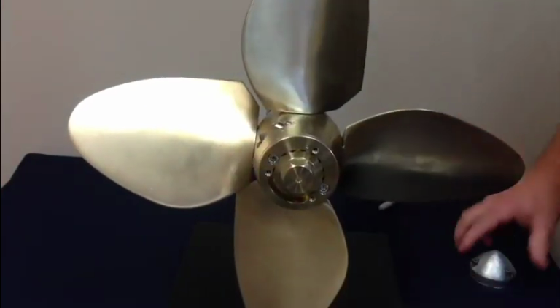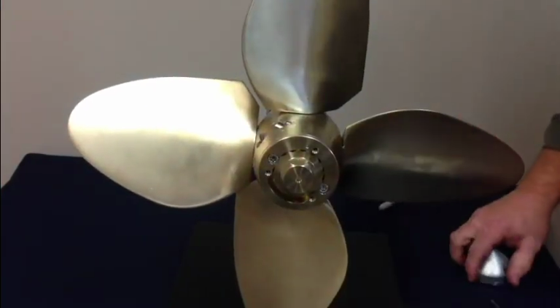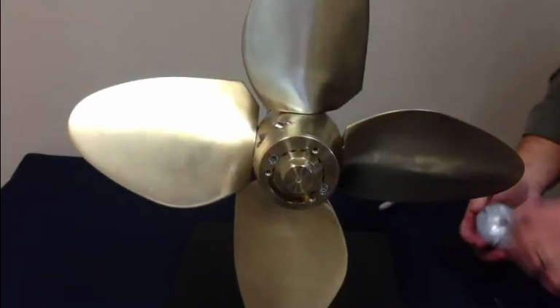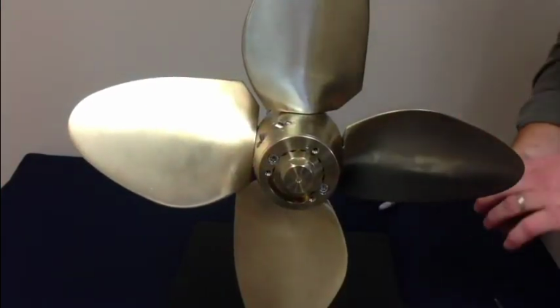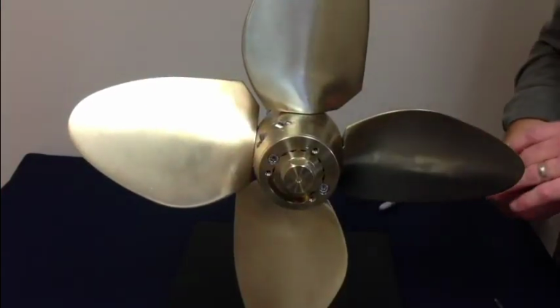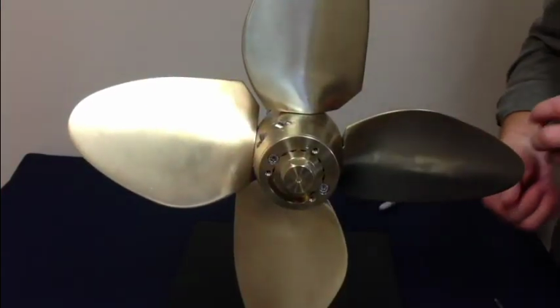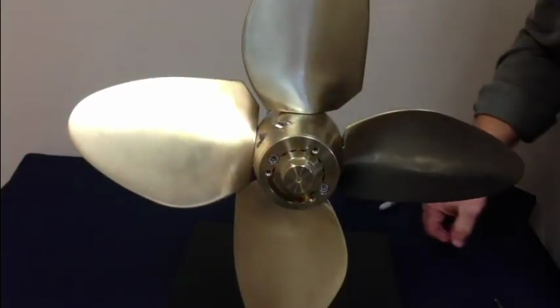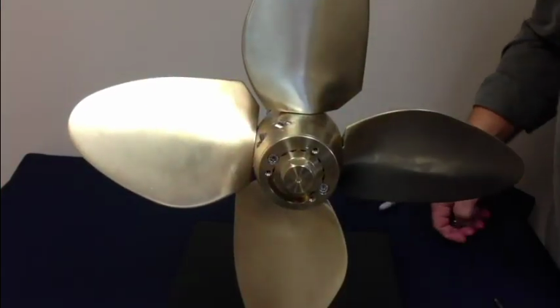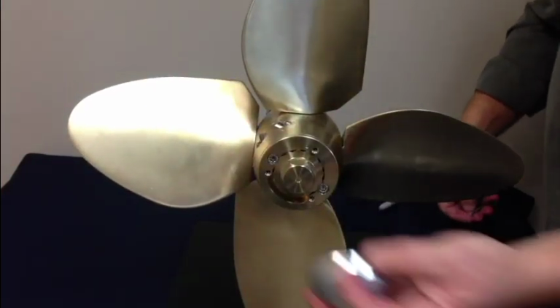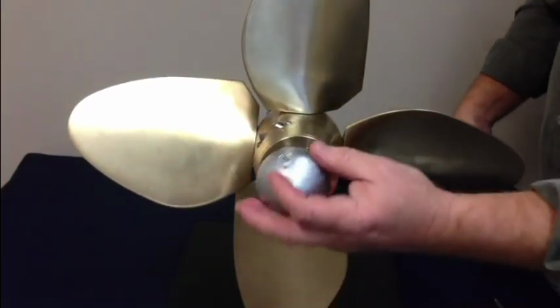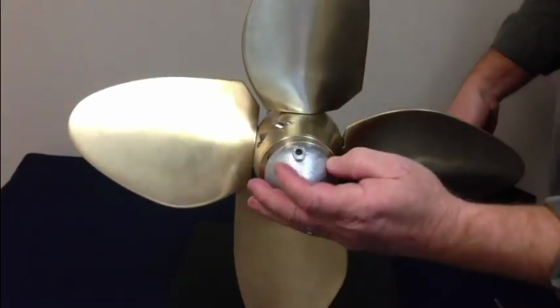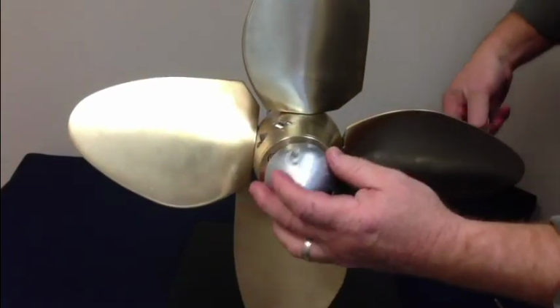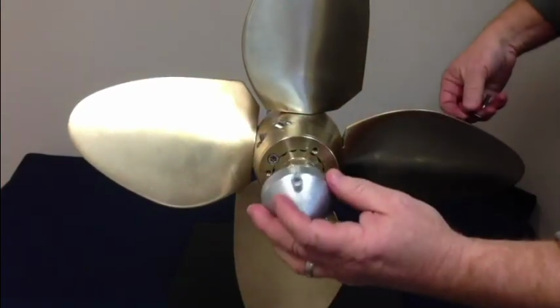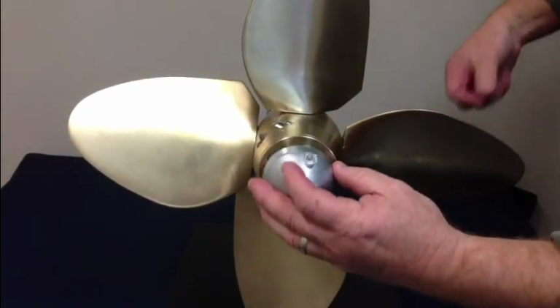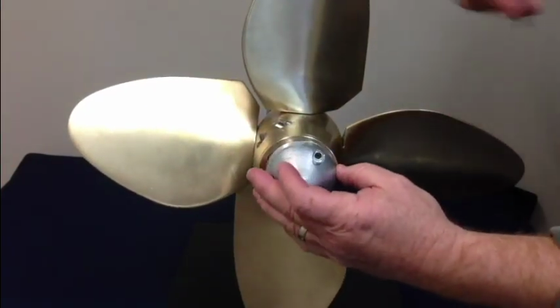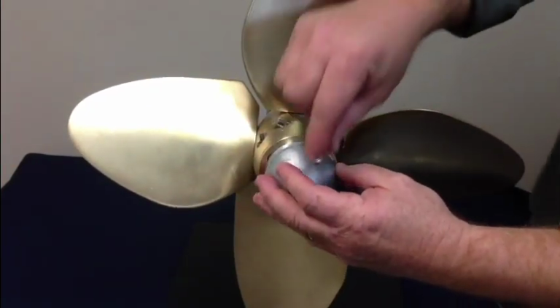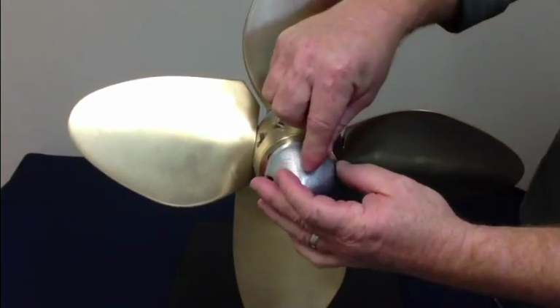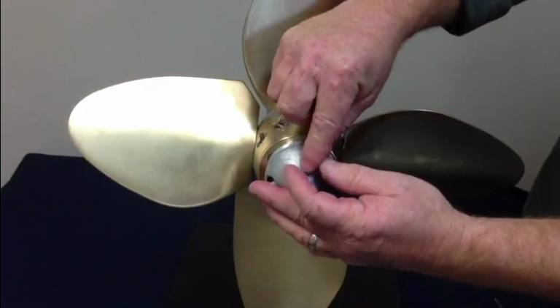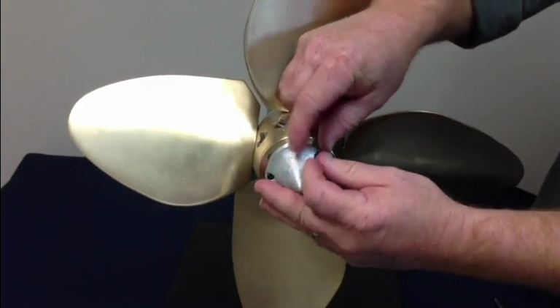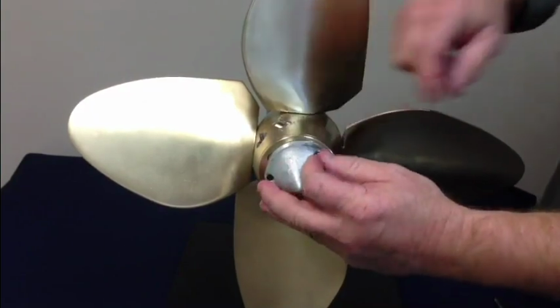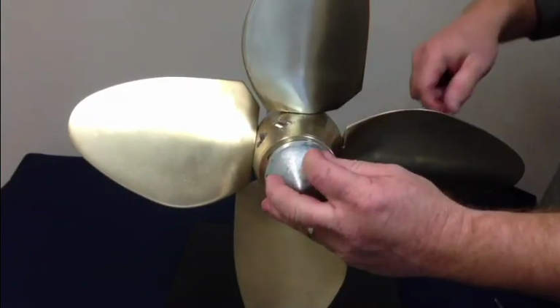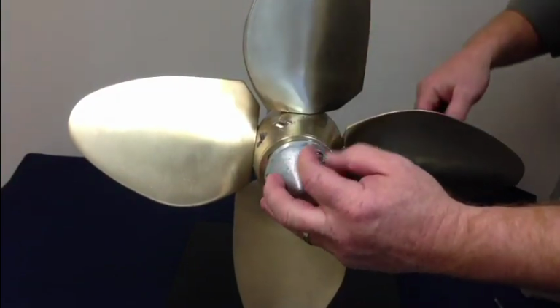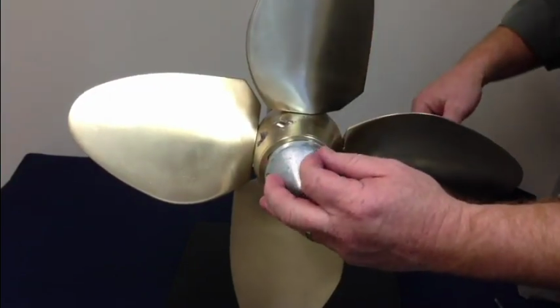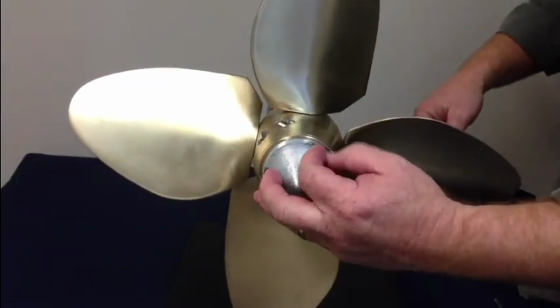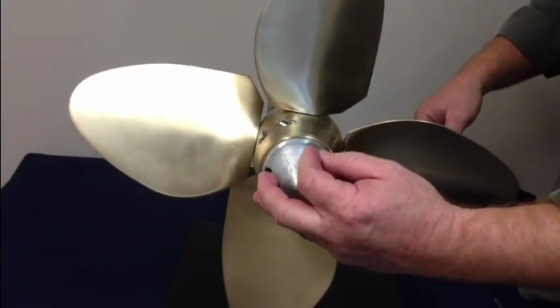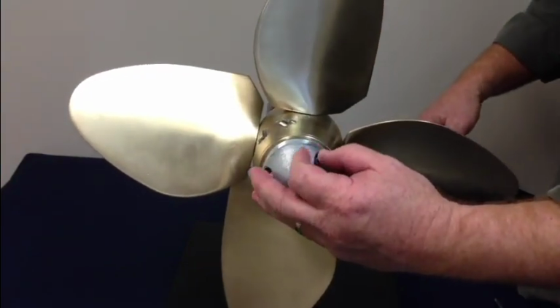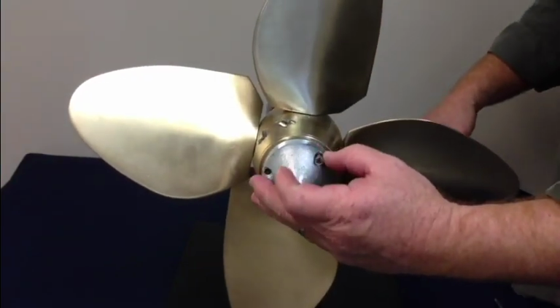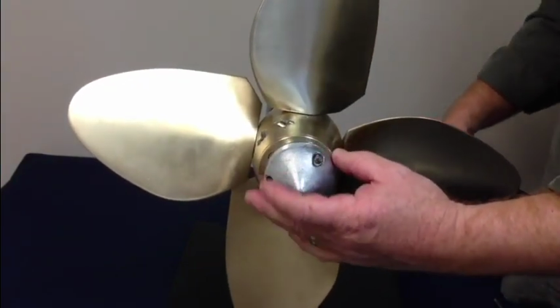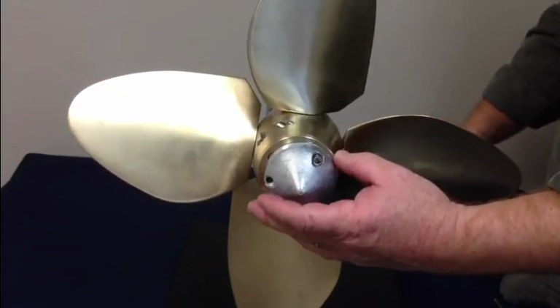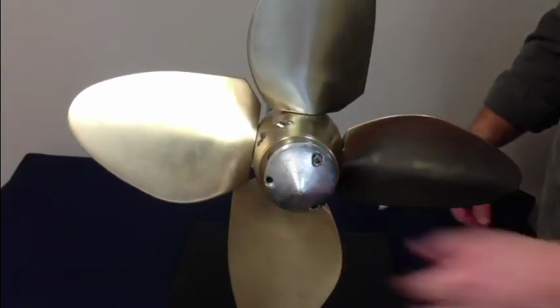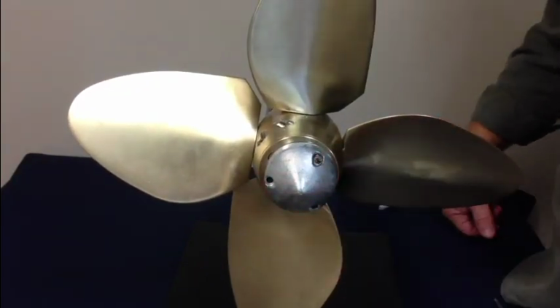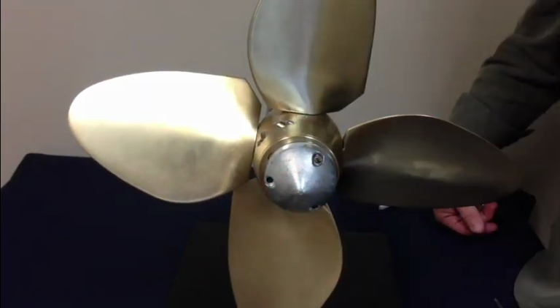Once you've got them both tight, slide the zinc on and tighten it in place, and you're good to go.